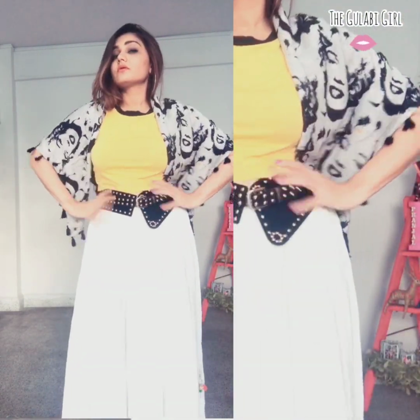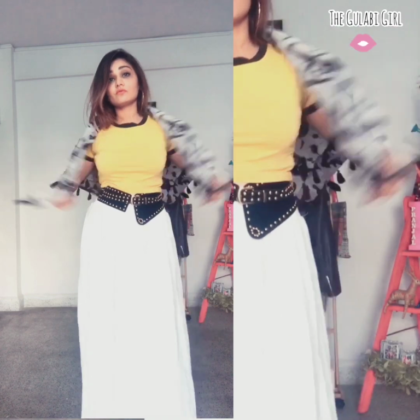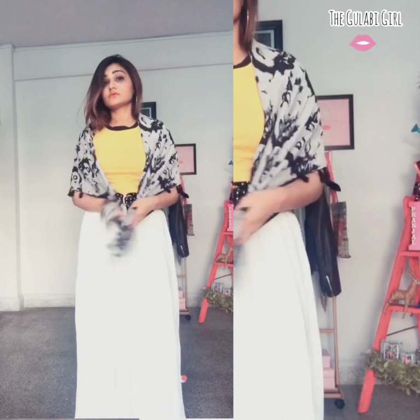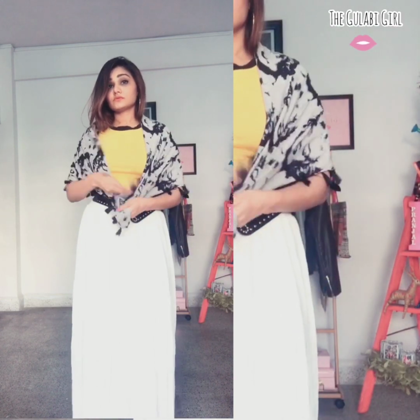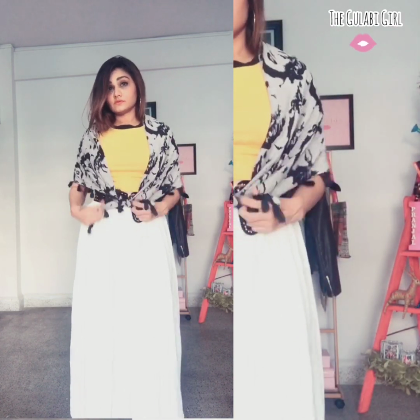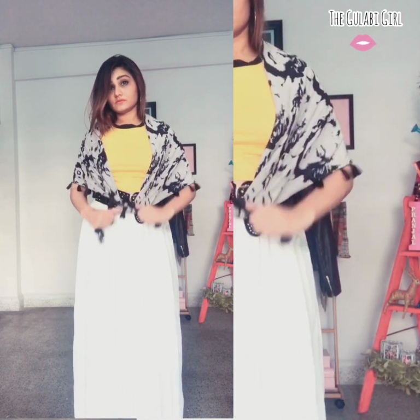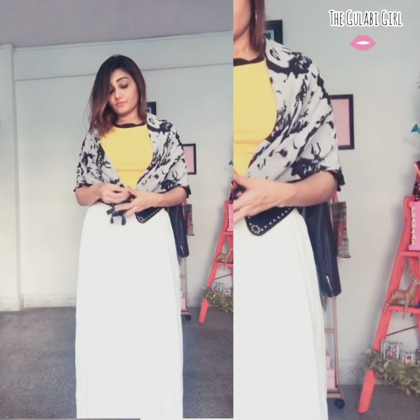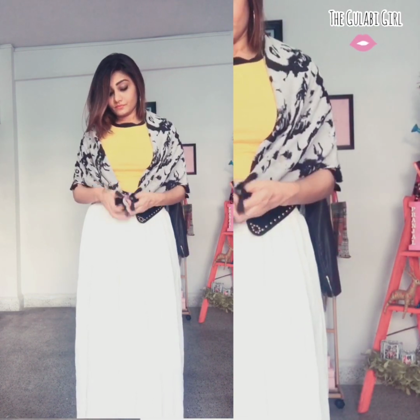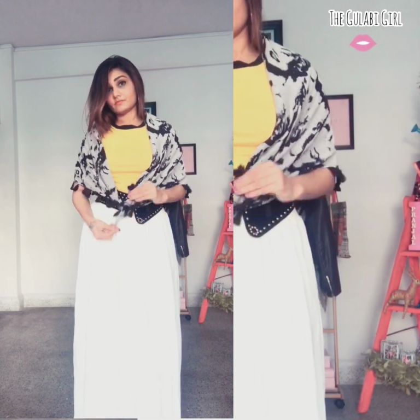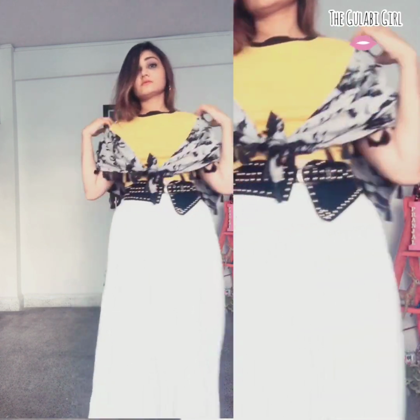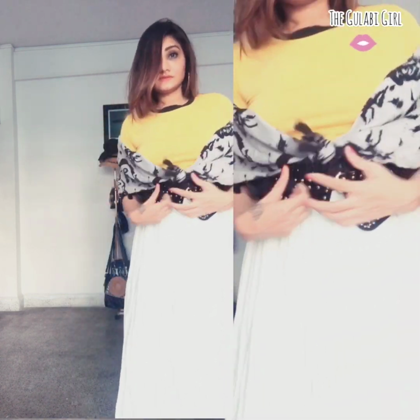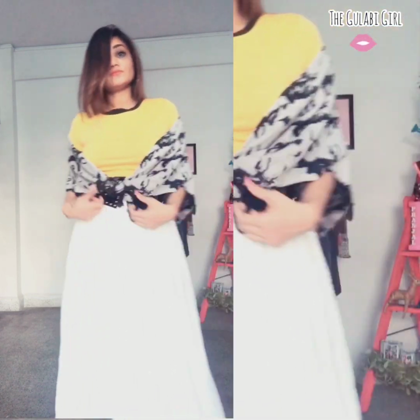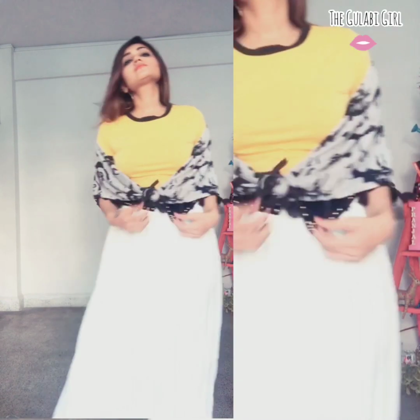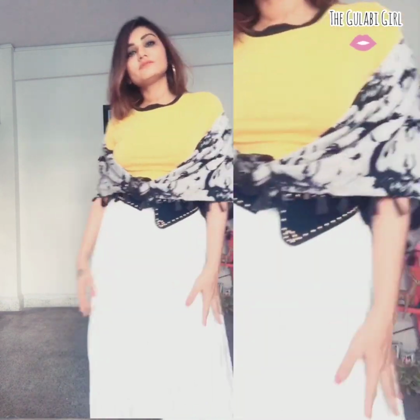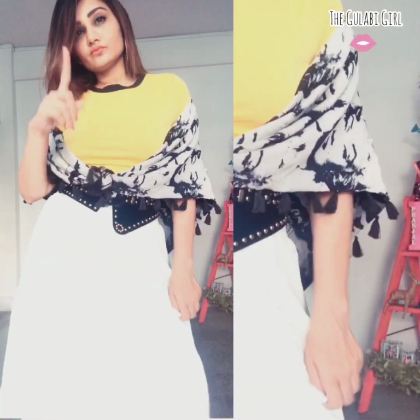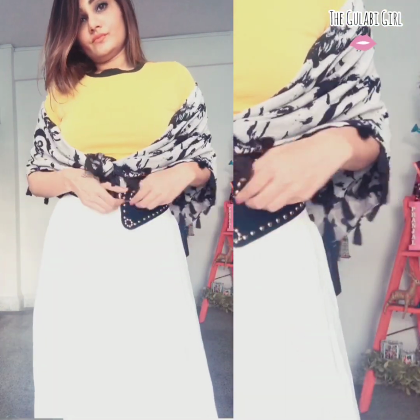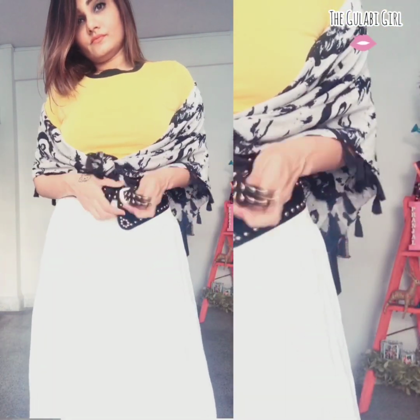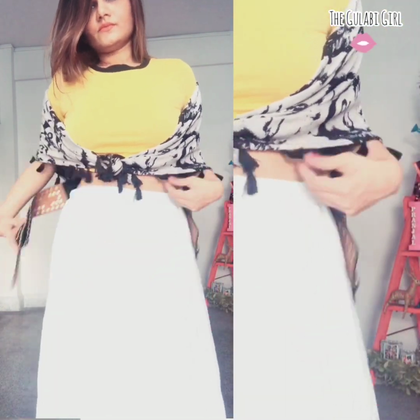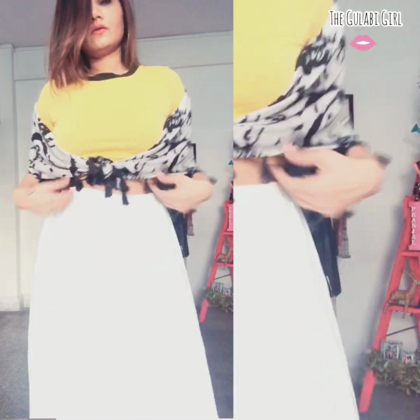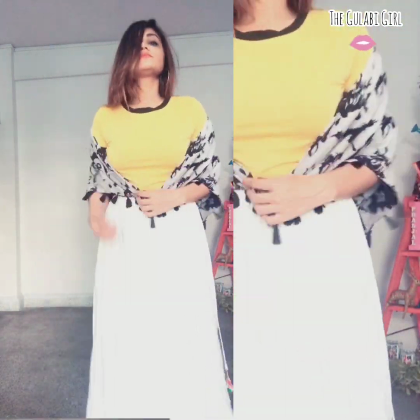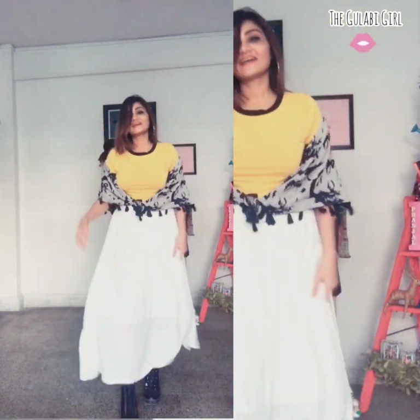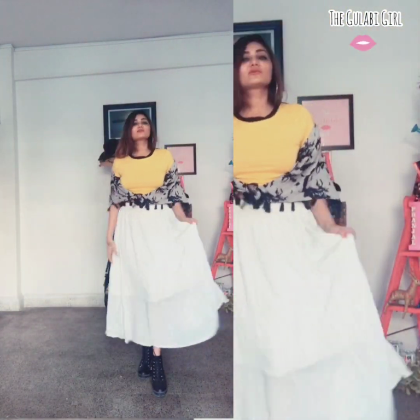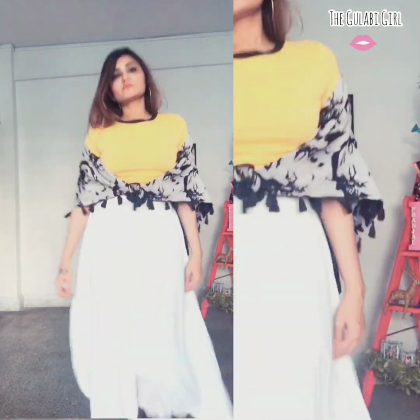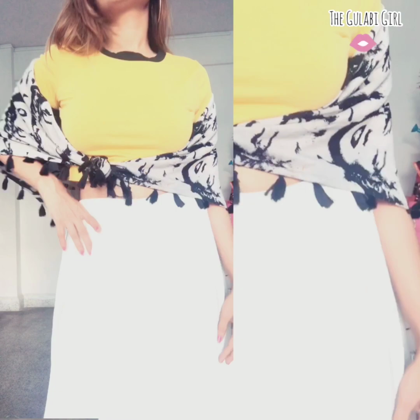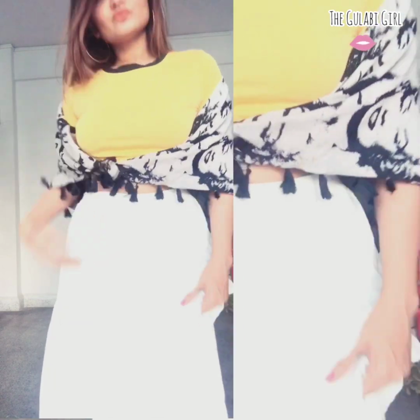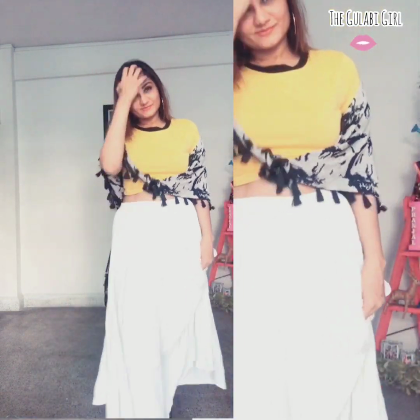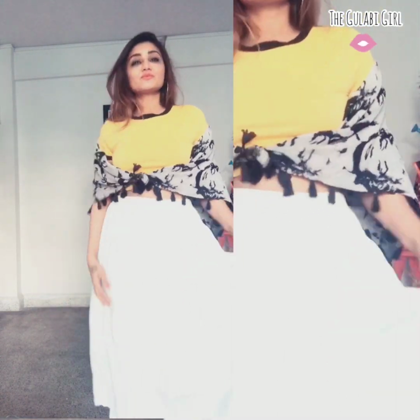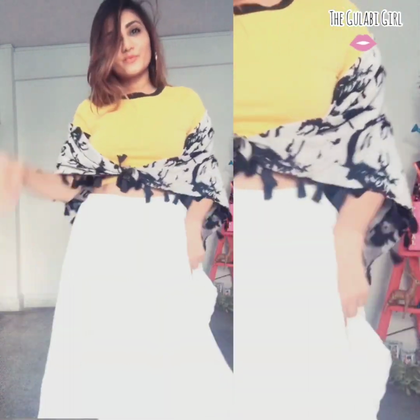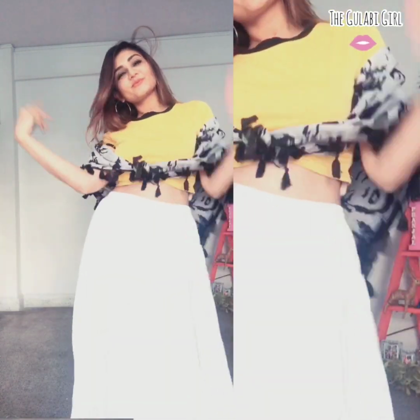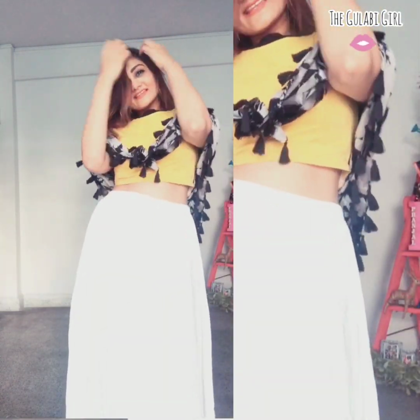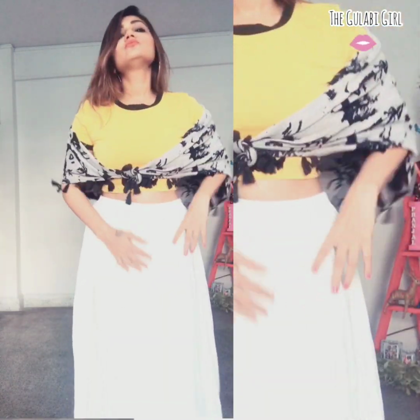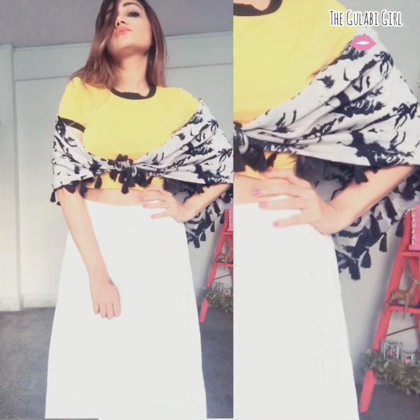For the second scarf style, you can simply tie a knot and drop the scarf as an off-shoulder element, then remove the belt. It looks so smart and gives that off-shoulder touch as well.